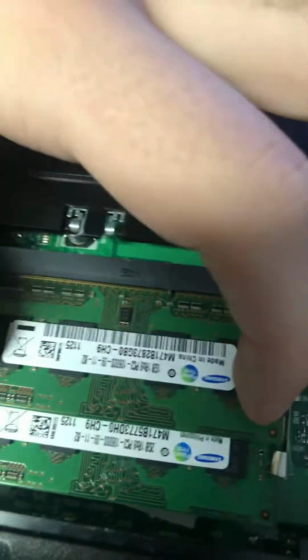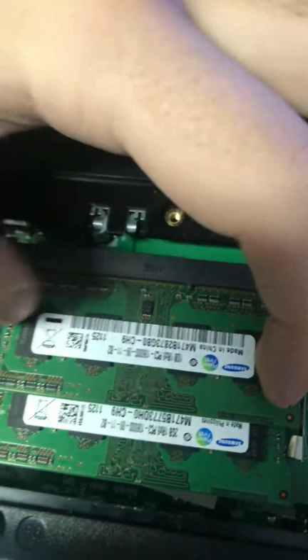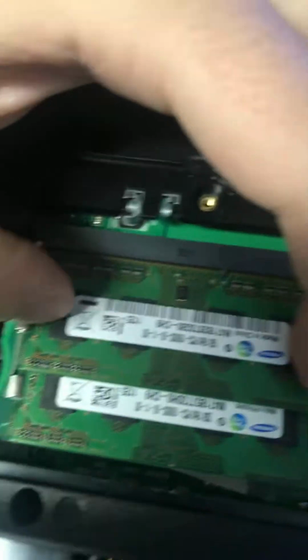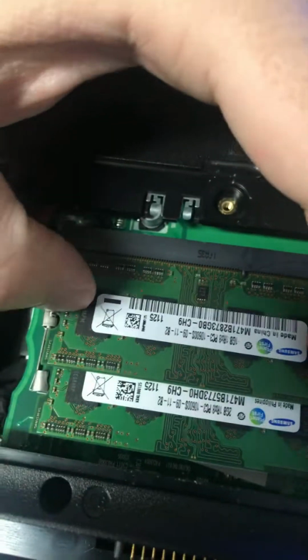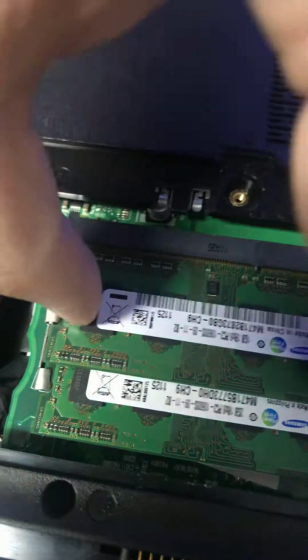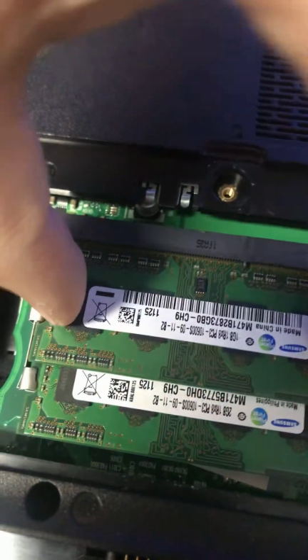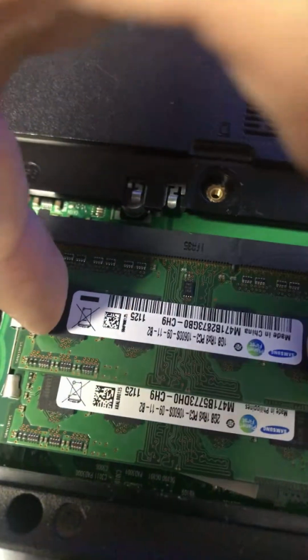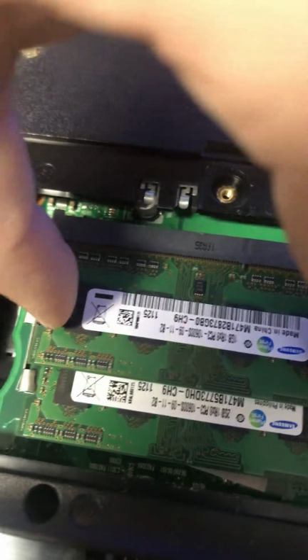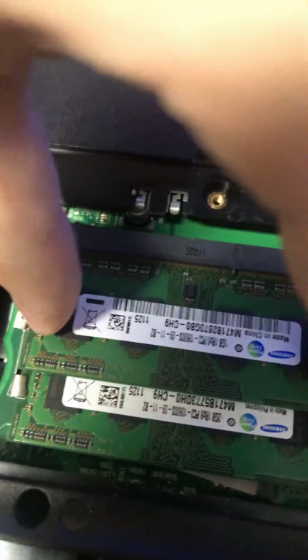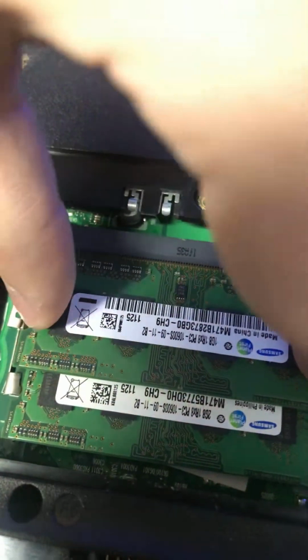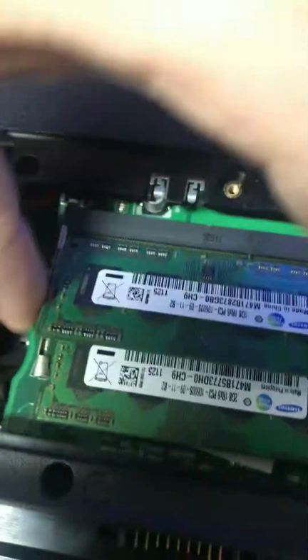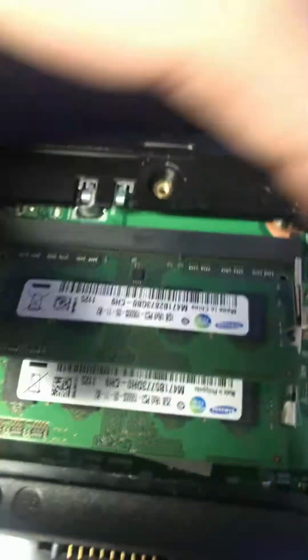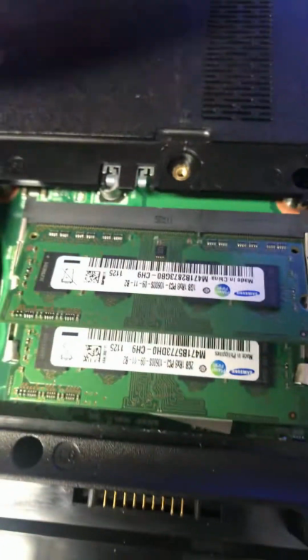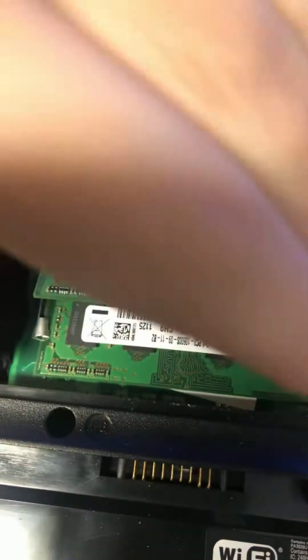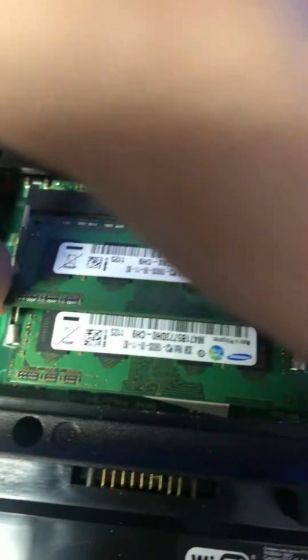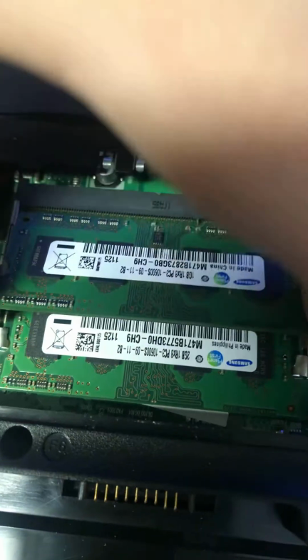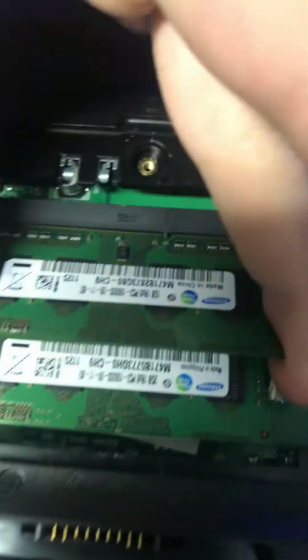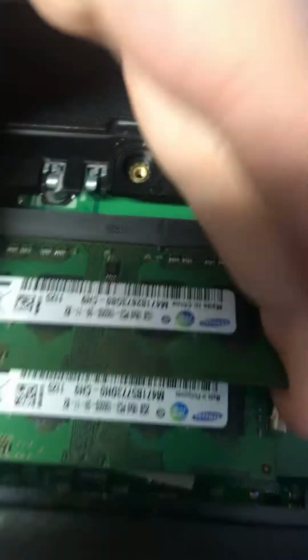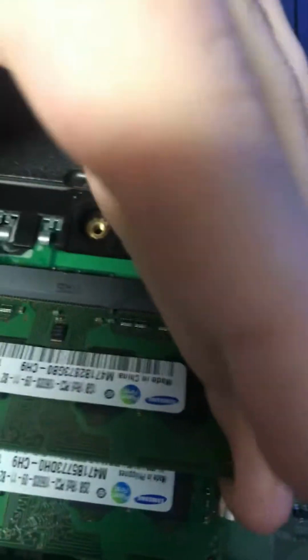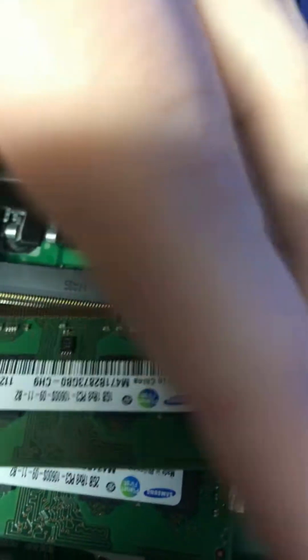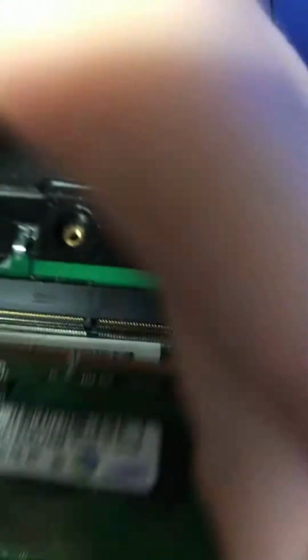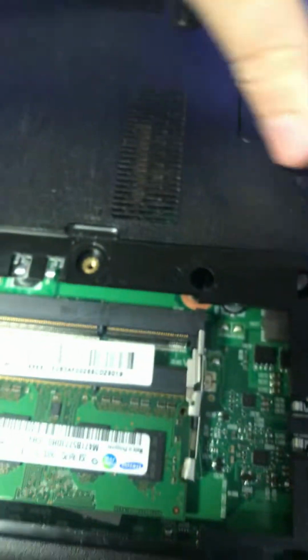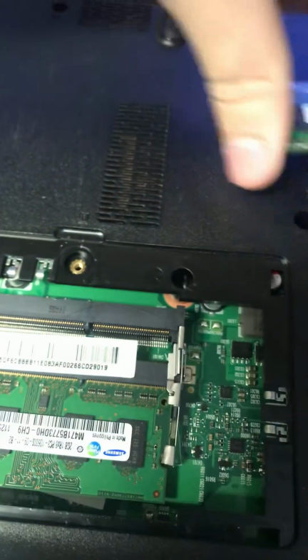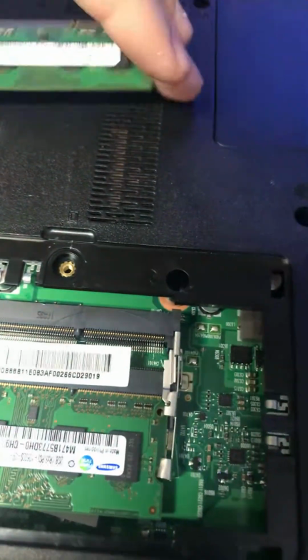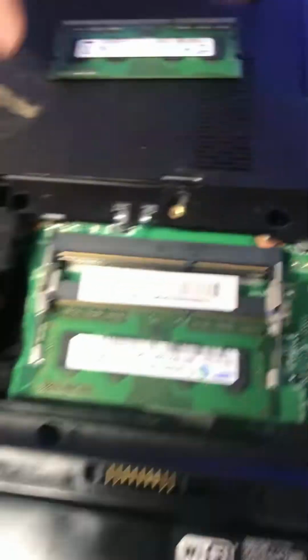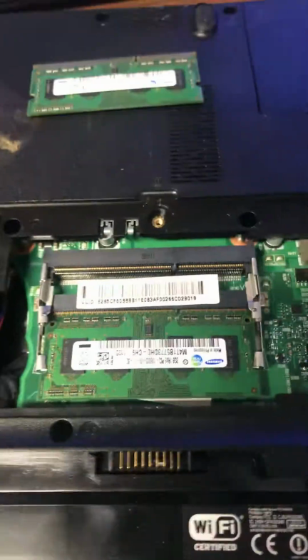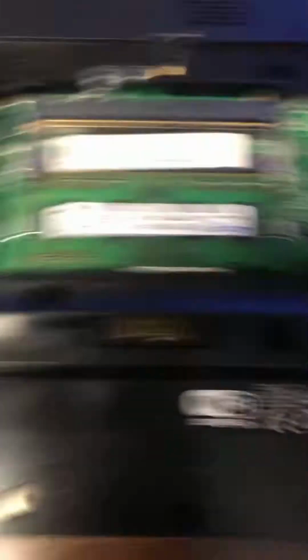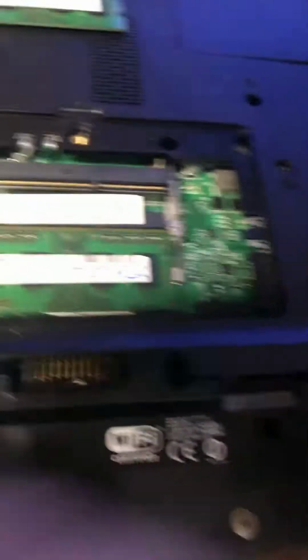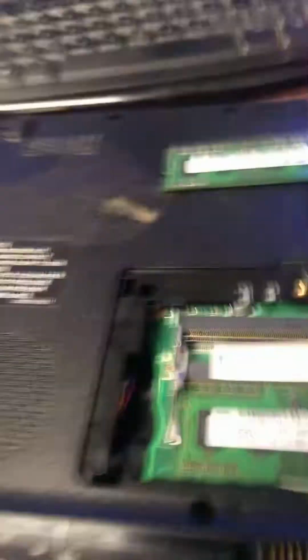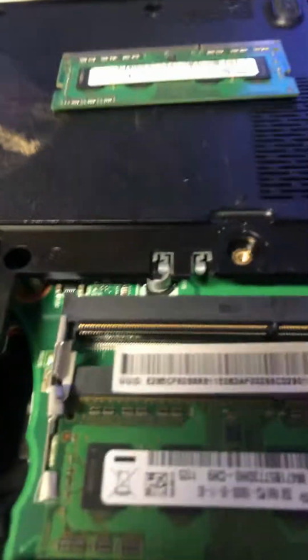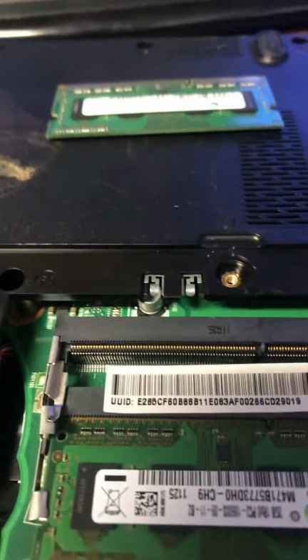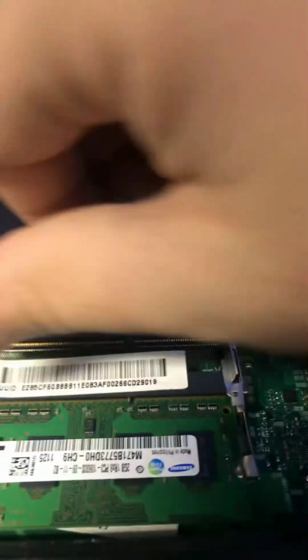All you have to do is push these two tabs out, and then the RAM pops up, and then you just slide it out. And the same thing with the bottom ones.